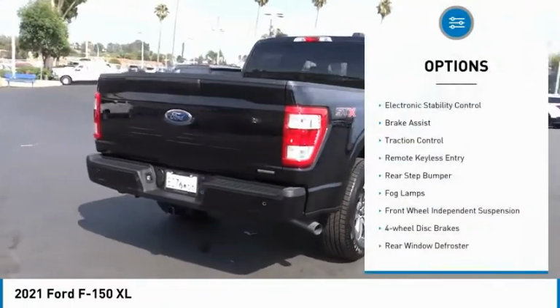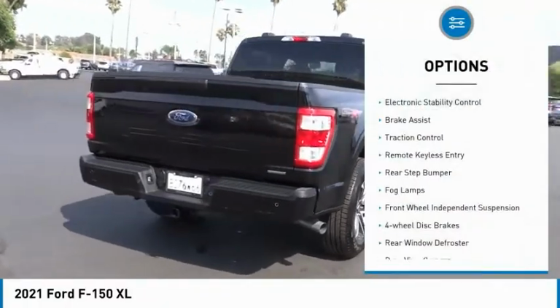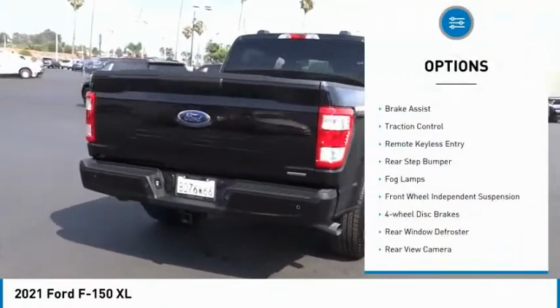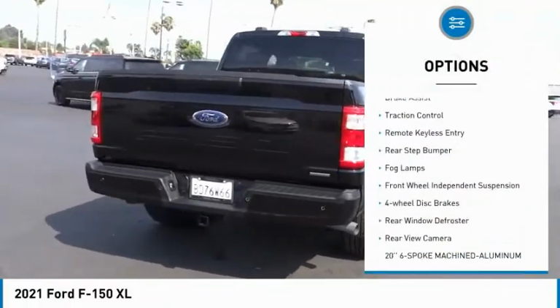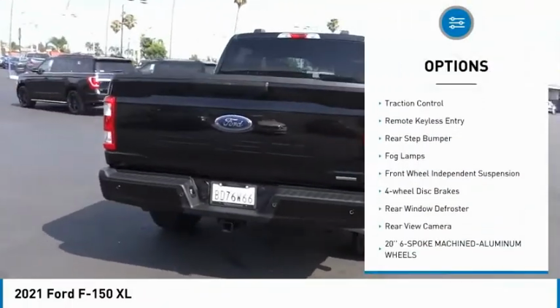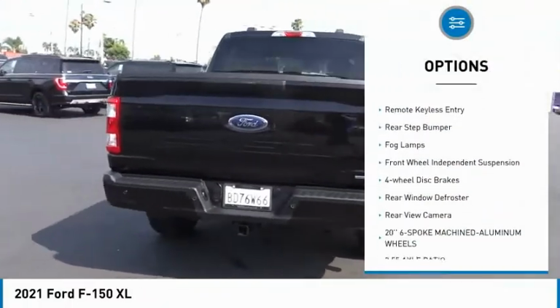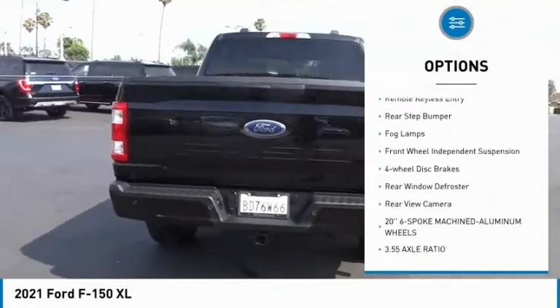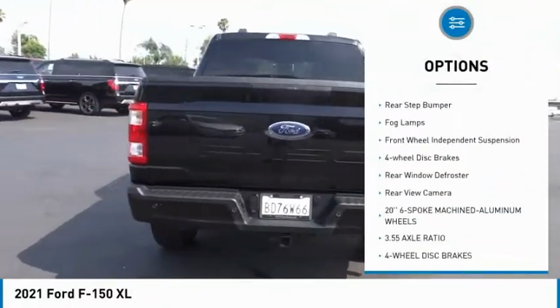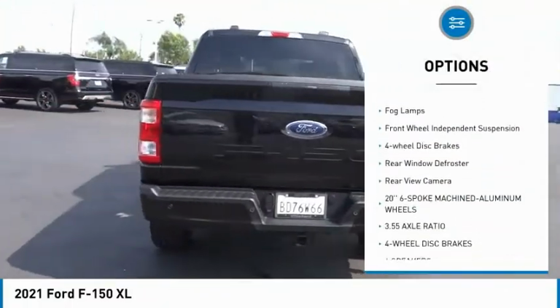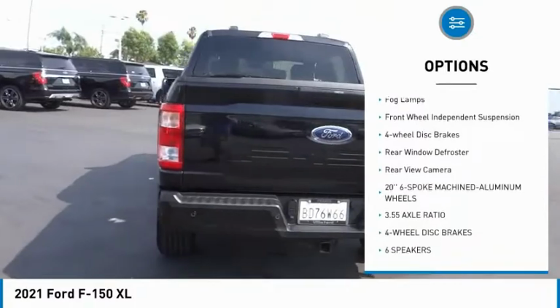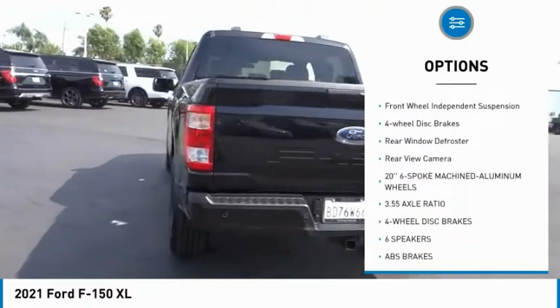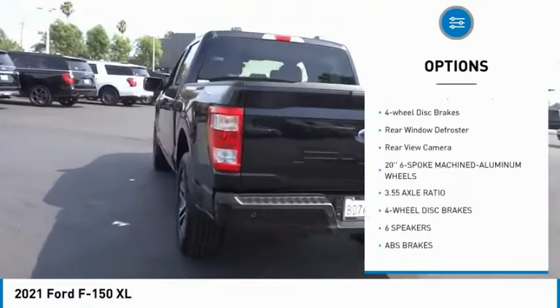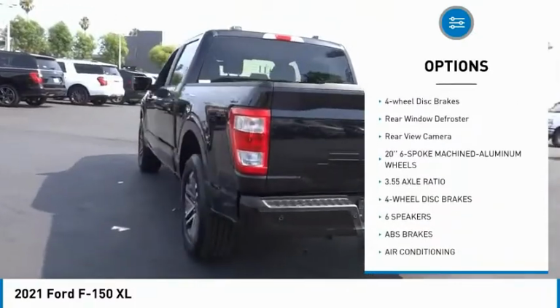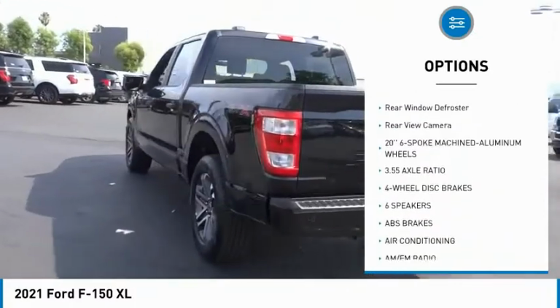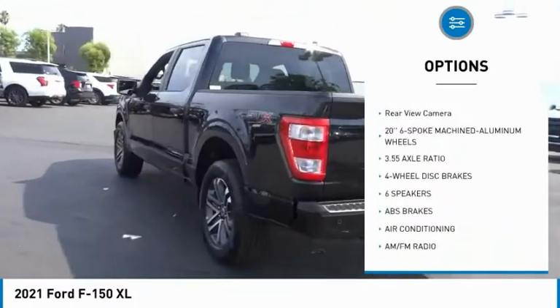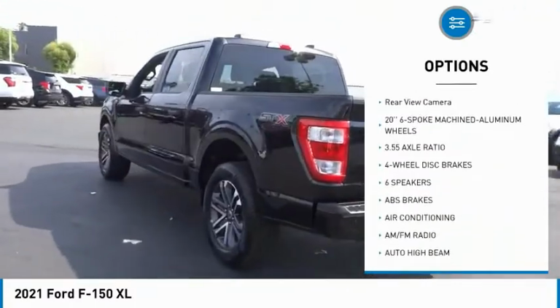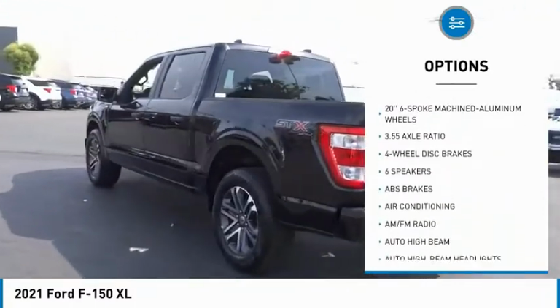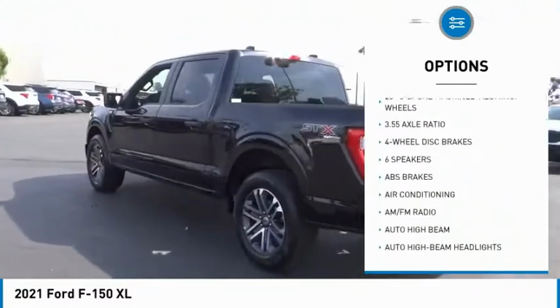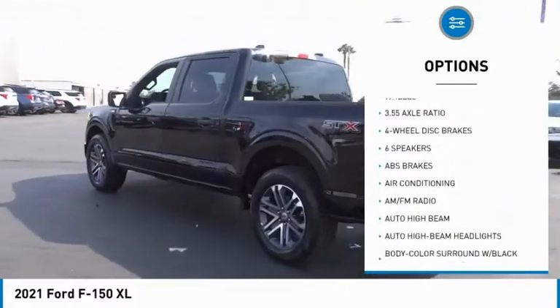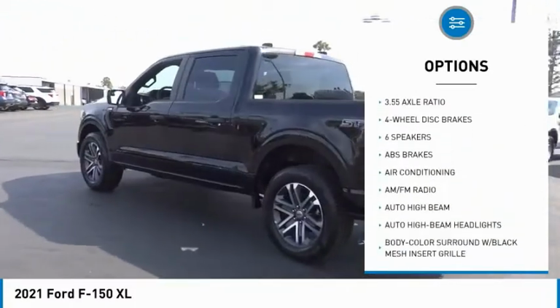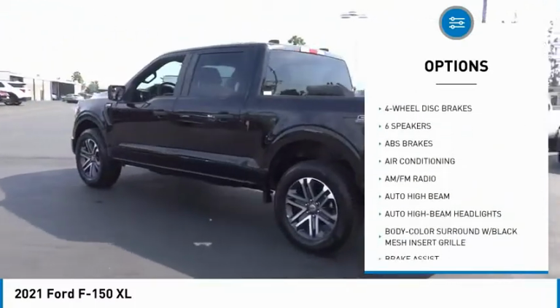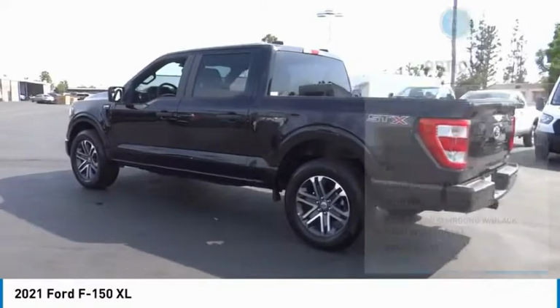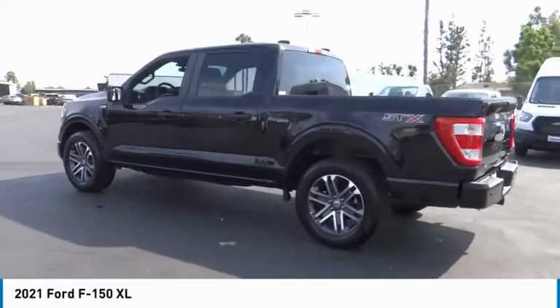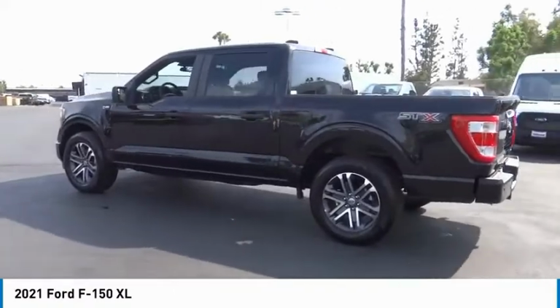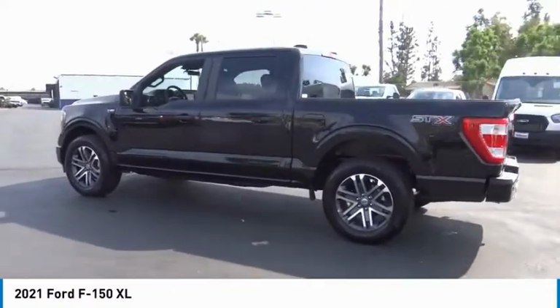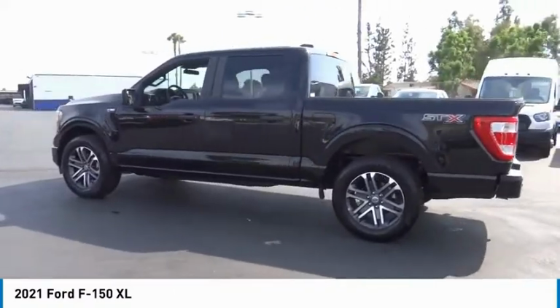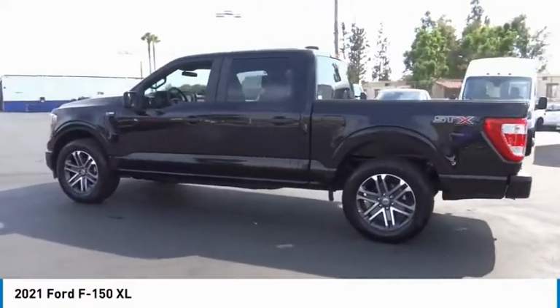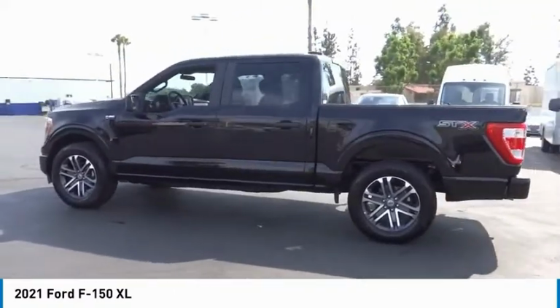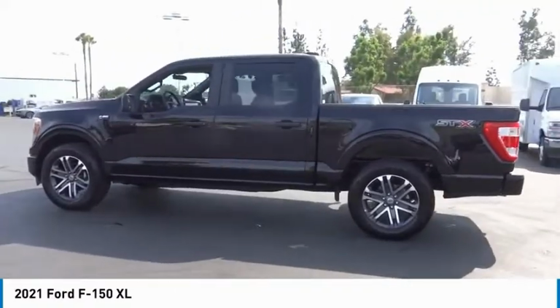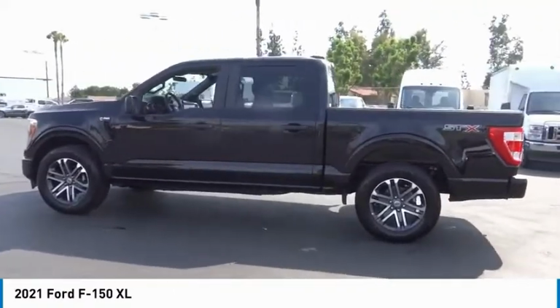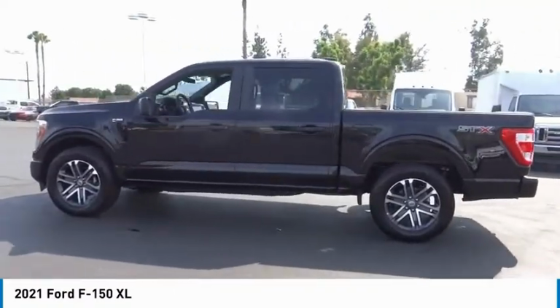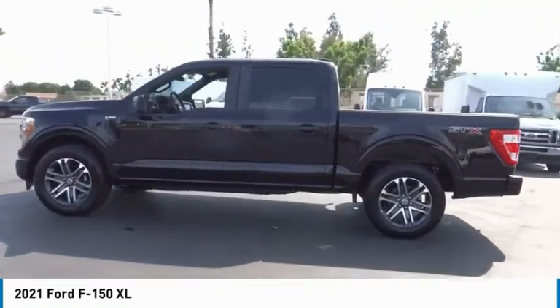Electronic stability control, brake assist, traction control, remote keyless entry, rear step bumper, fog lamps, front wheel independent suspension, four-wheel disc brakes, rear window defroster, rear view camera.